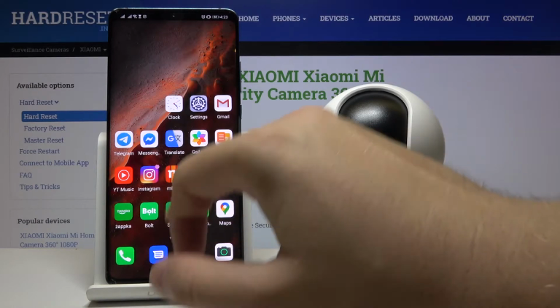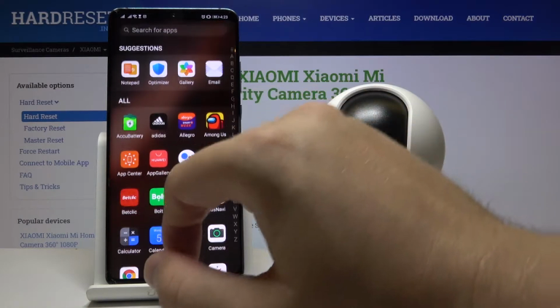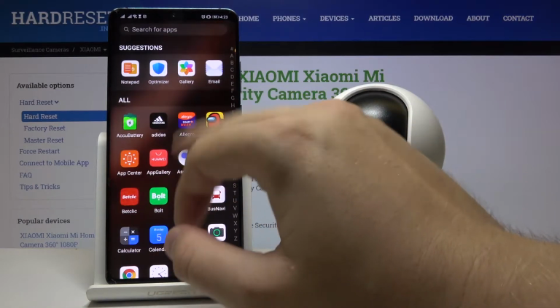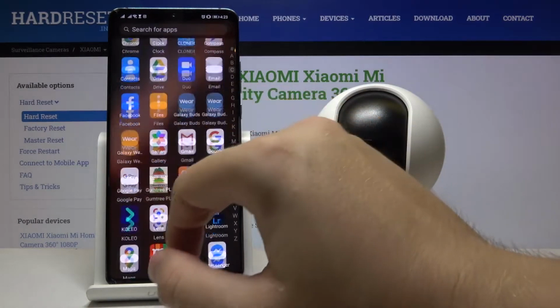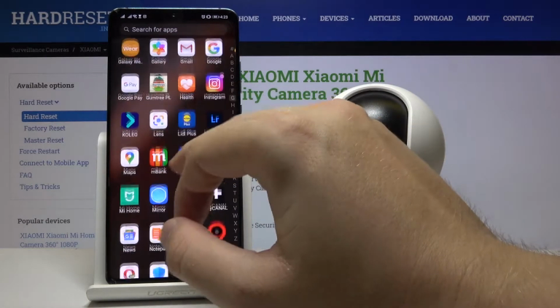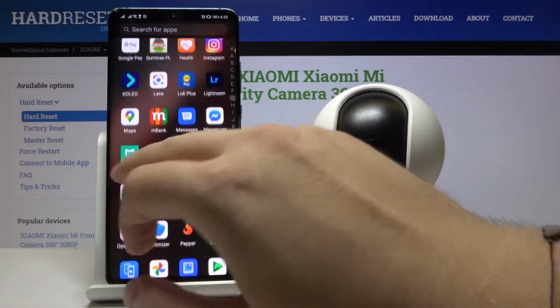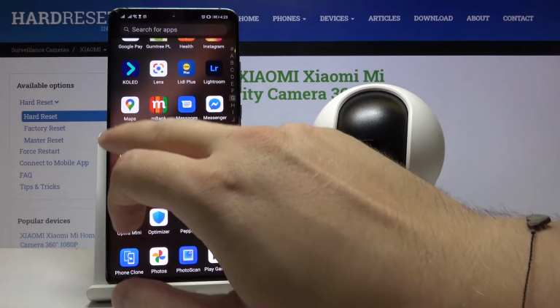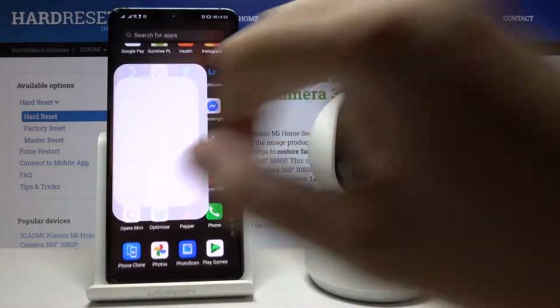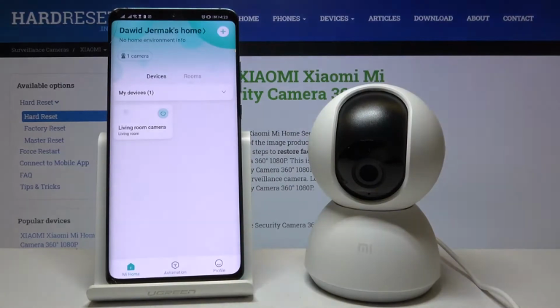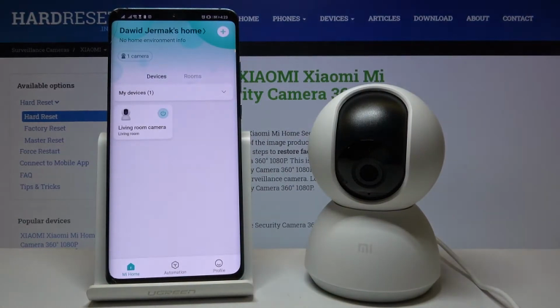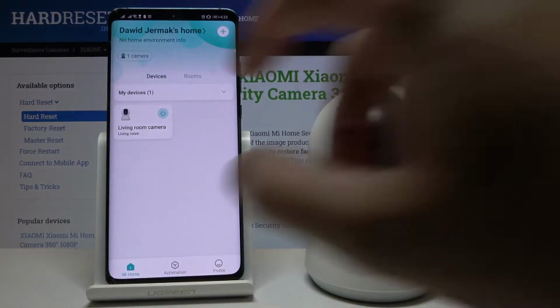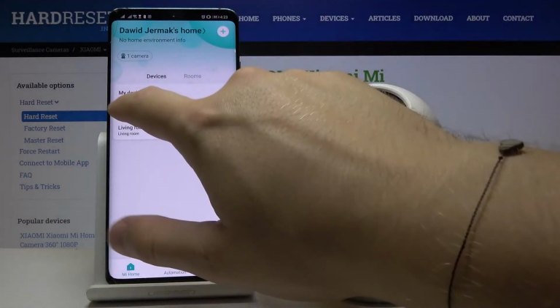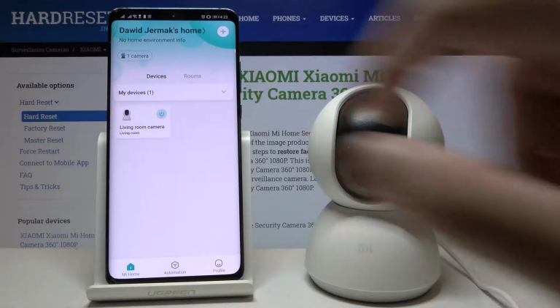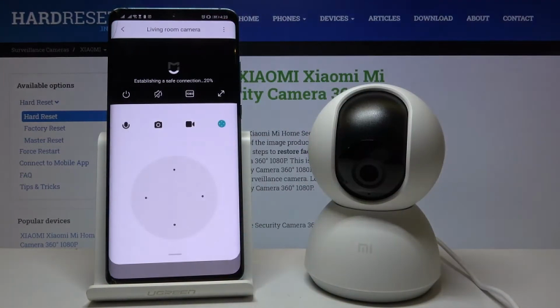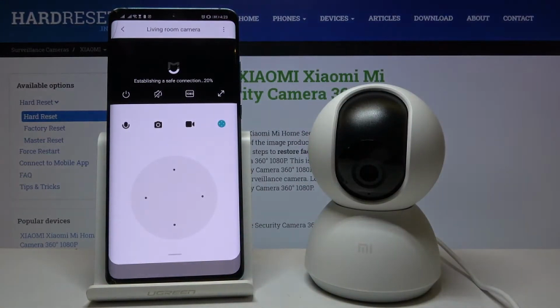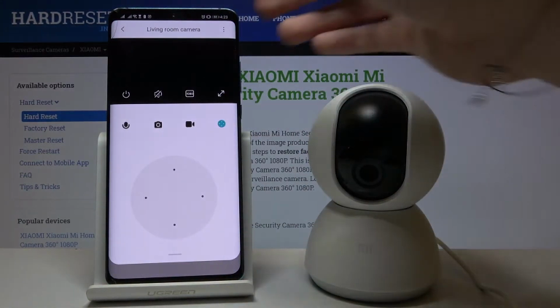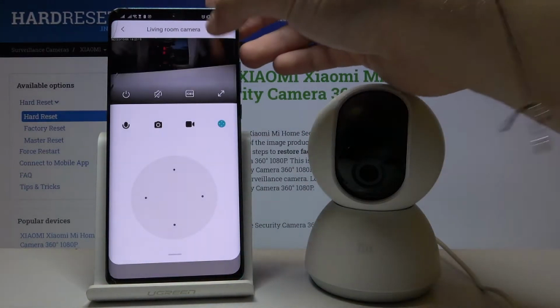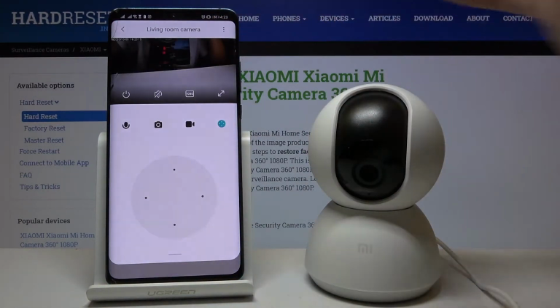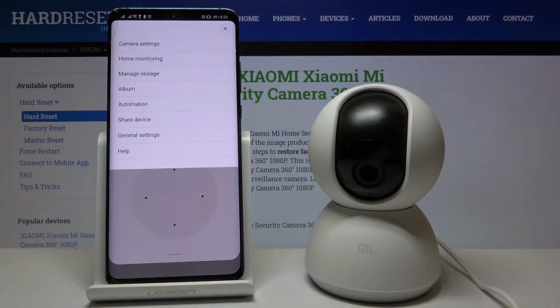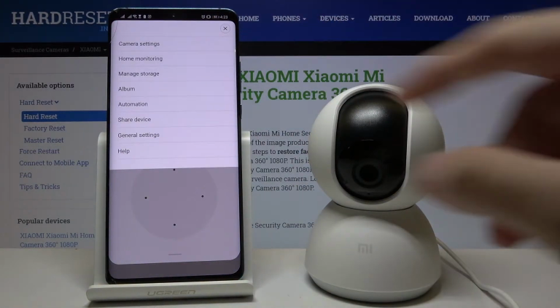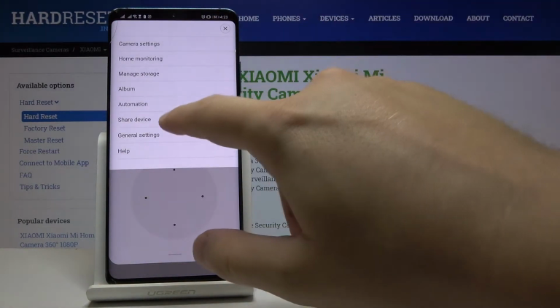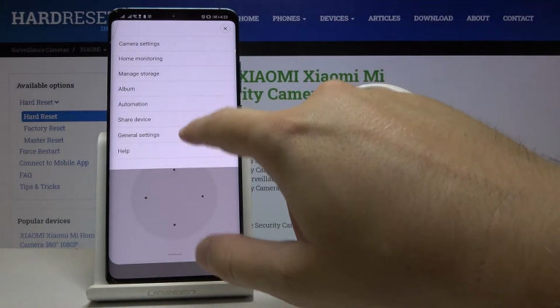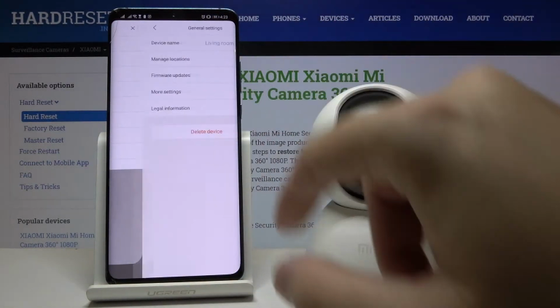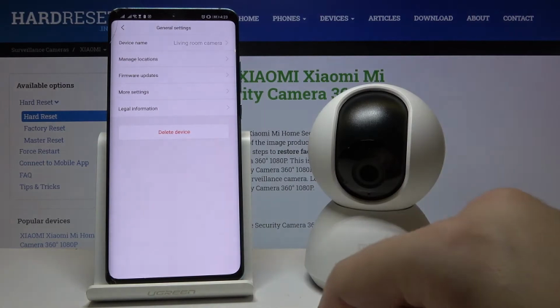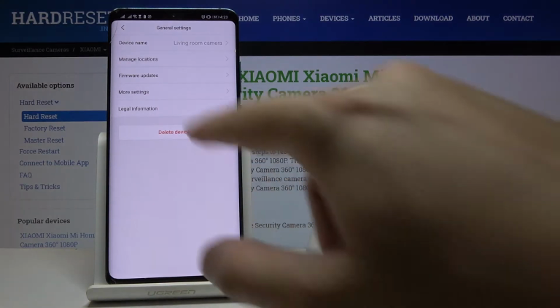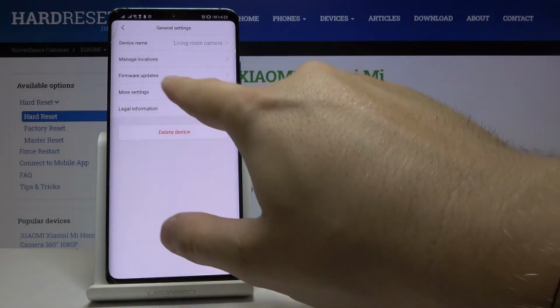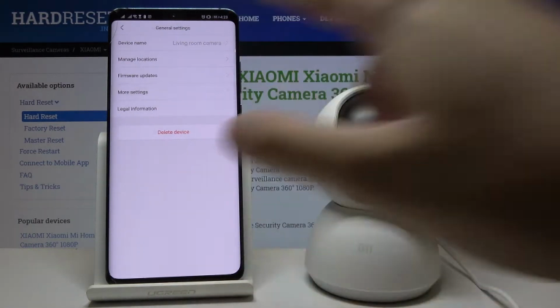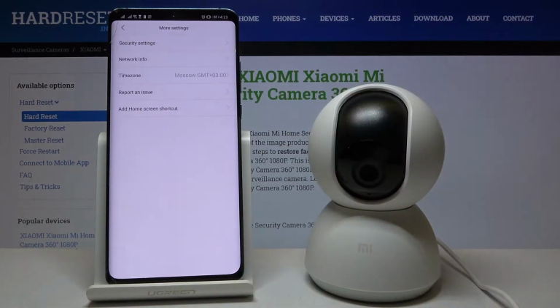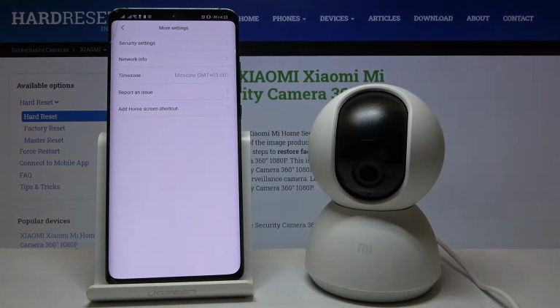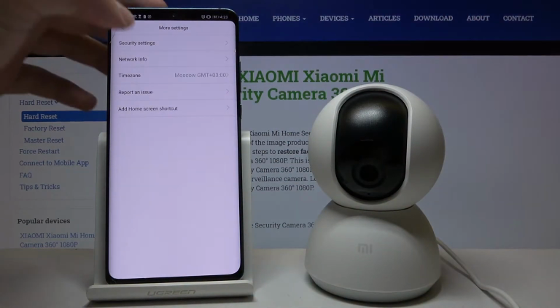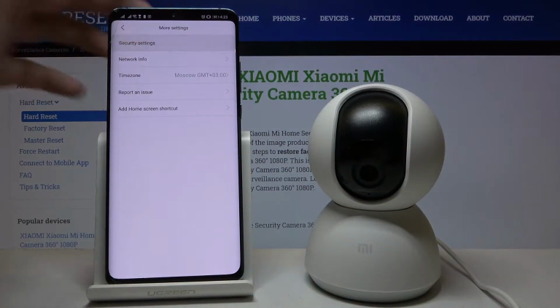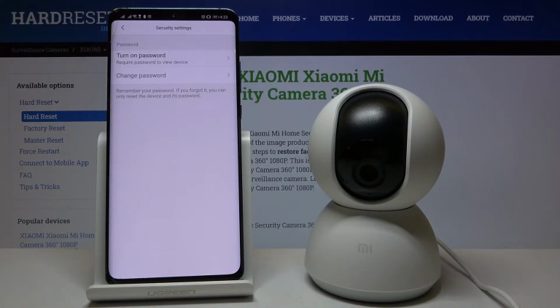So first we have to open the Mi Home application, select our device, then click right here and tap on the general settings, click on more settings, and tap on security settings.